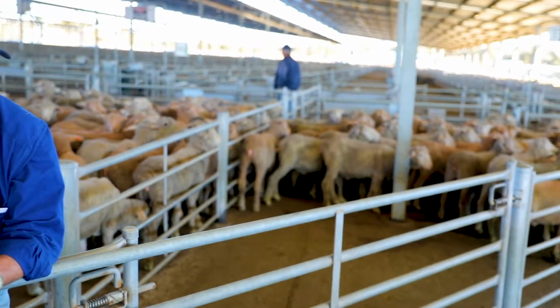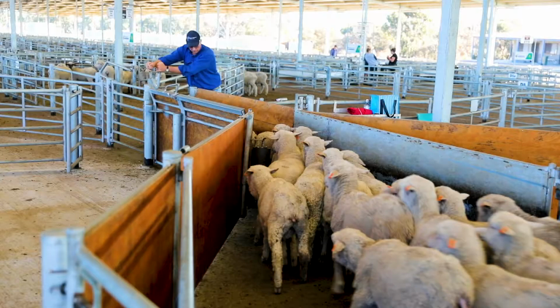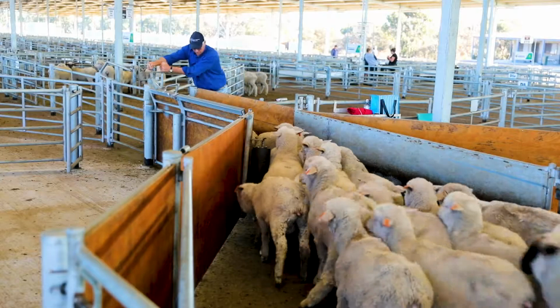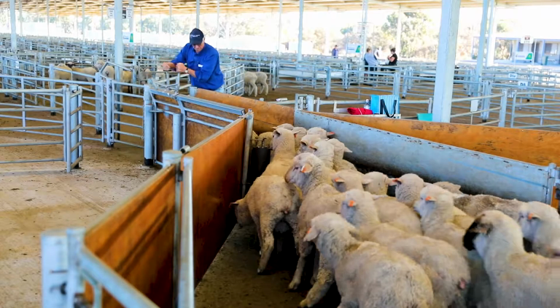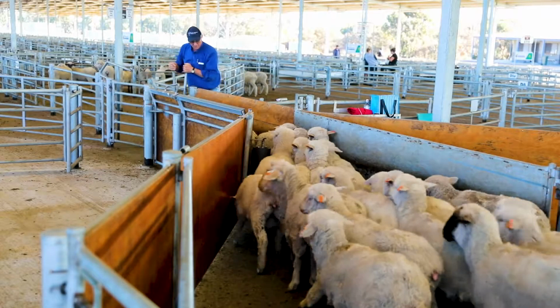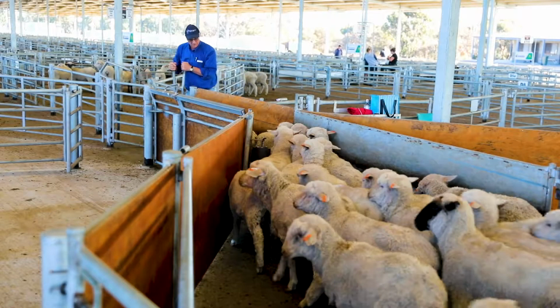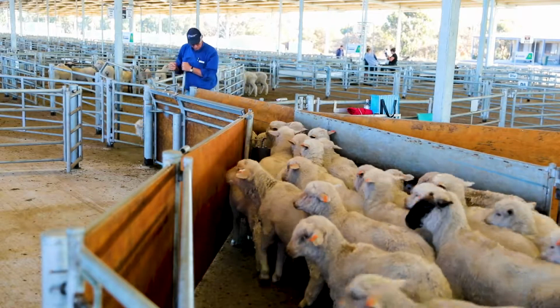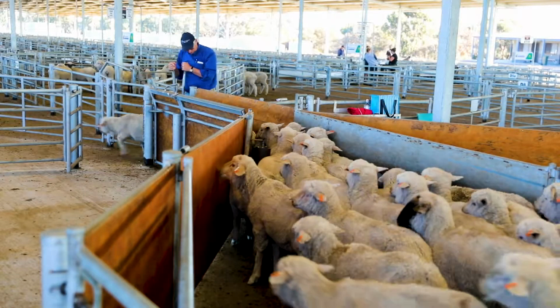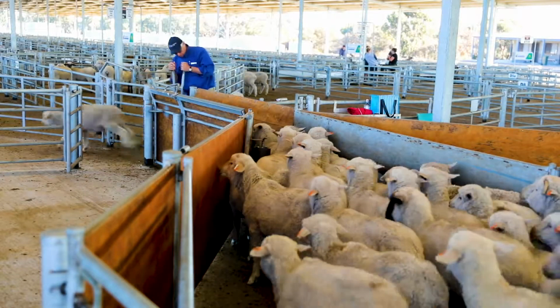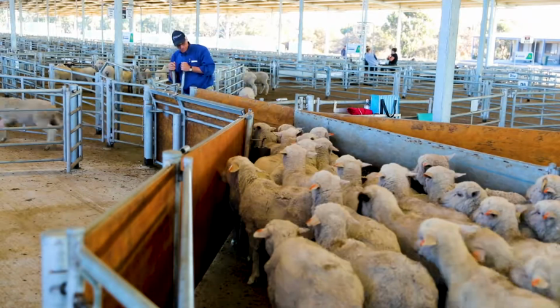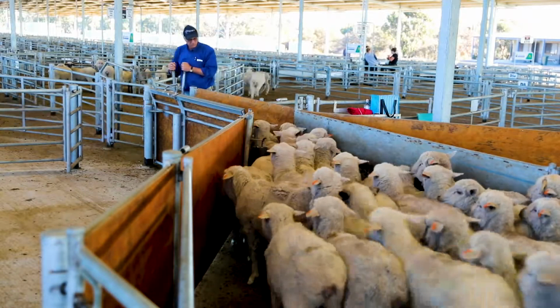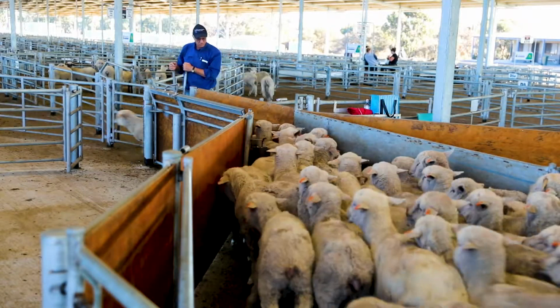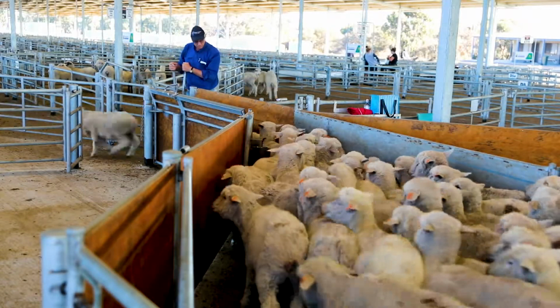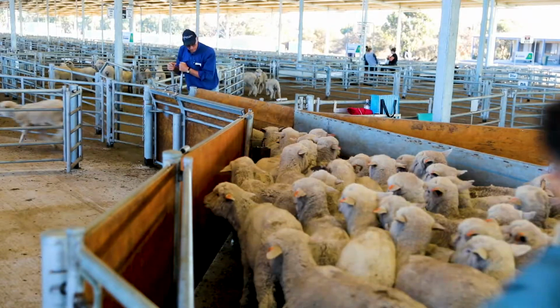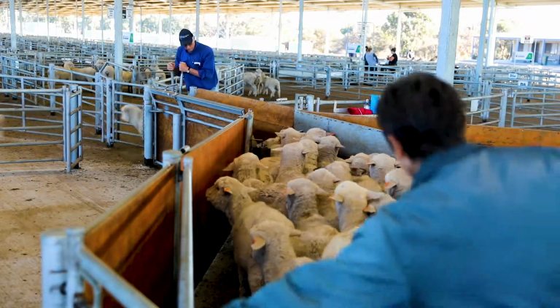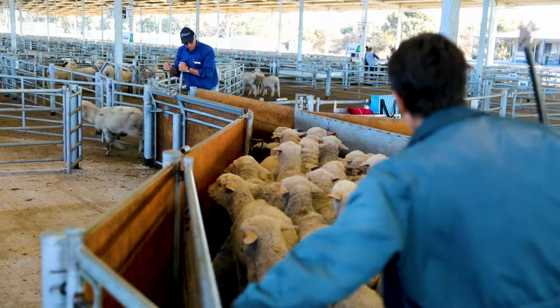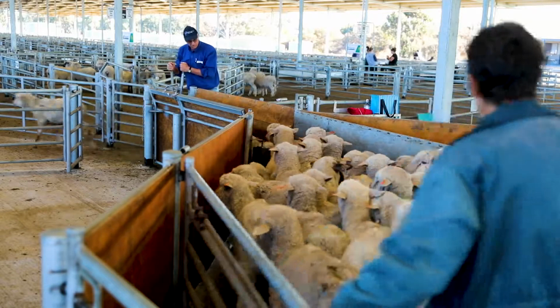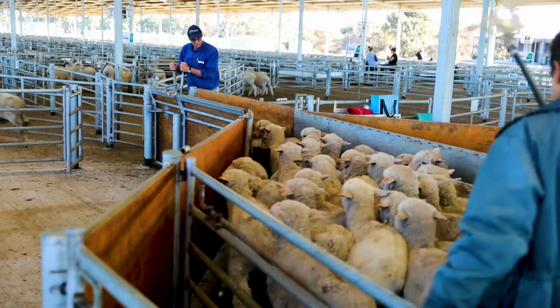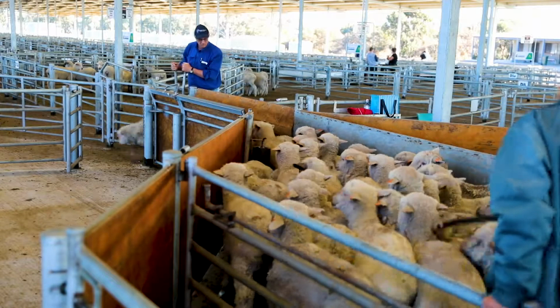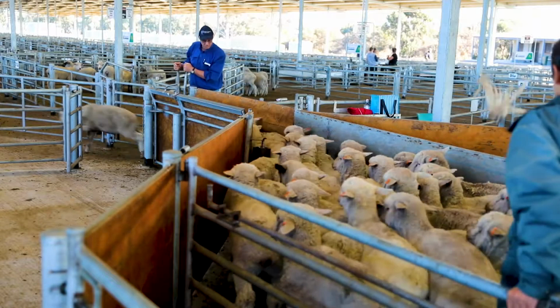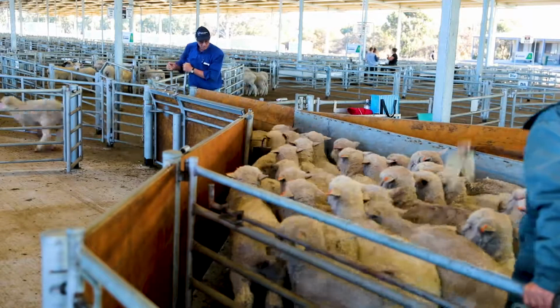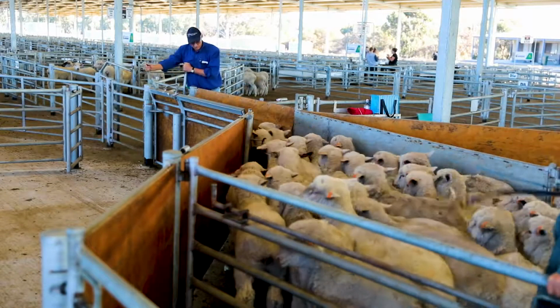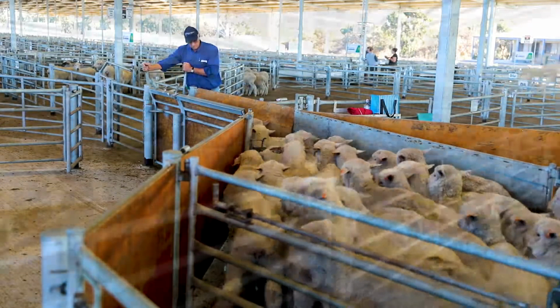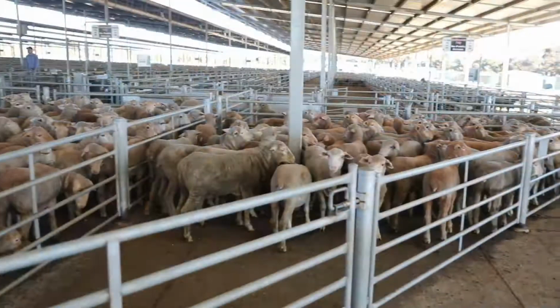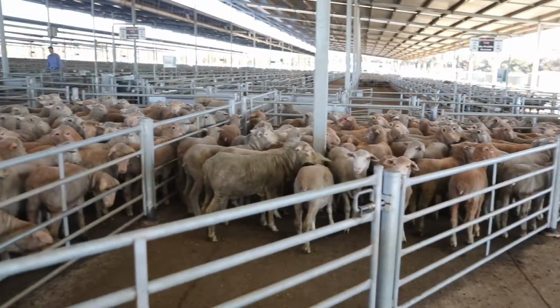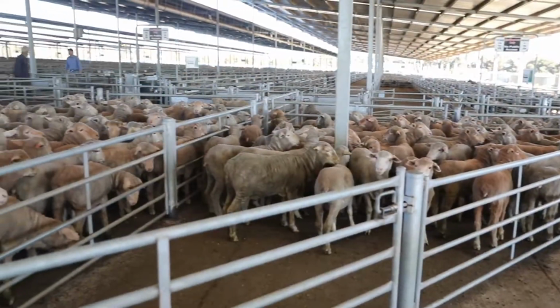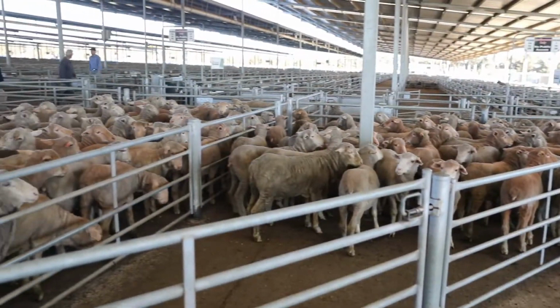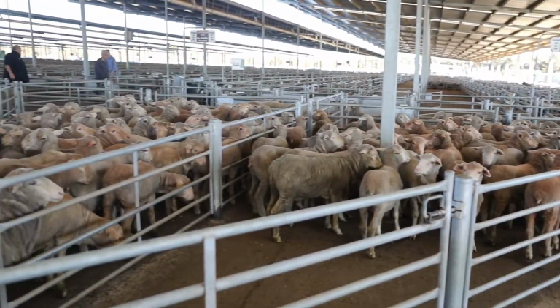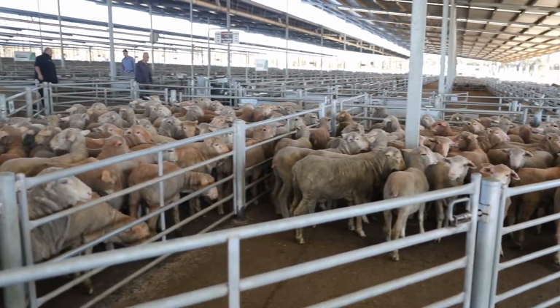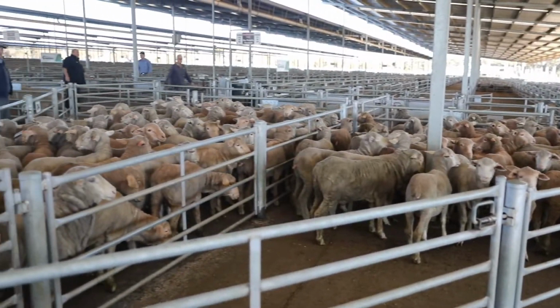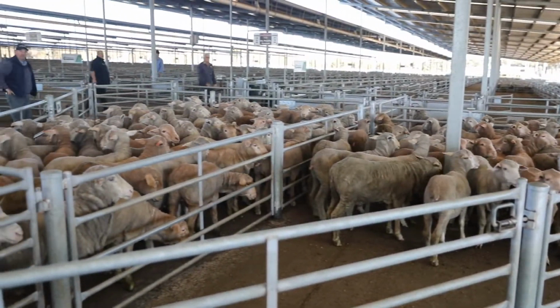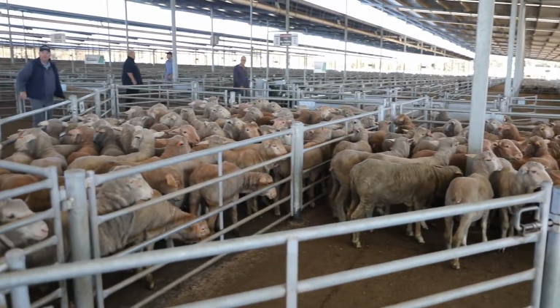This is a council facility so they own the facility including the land and they handle maintenance, building and the entire structure.